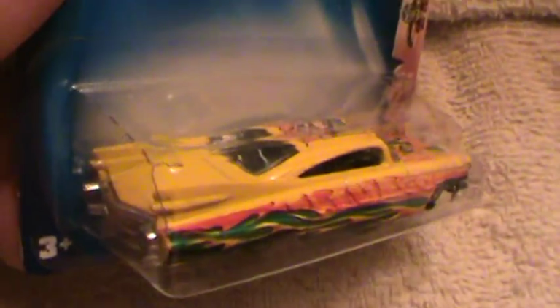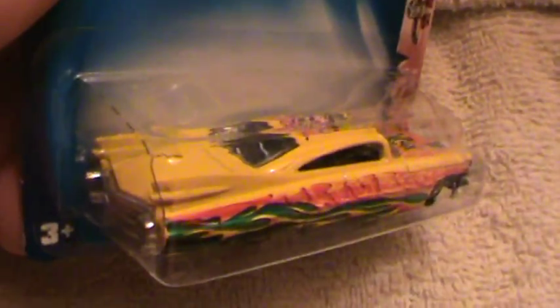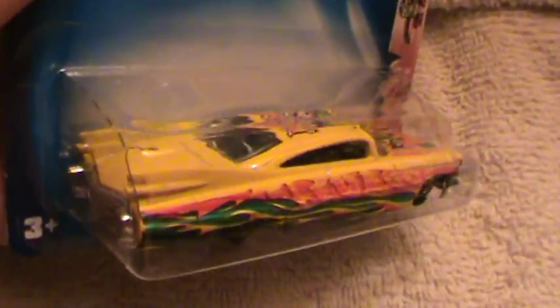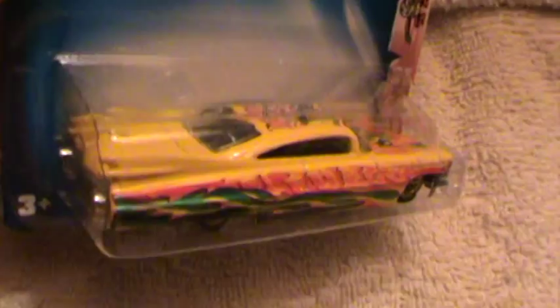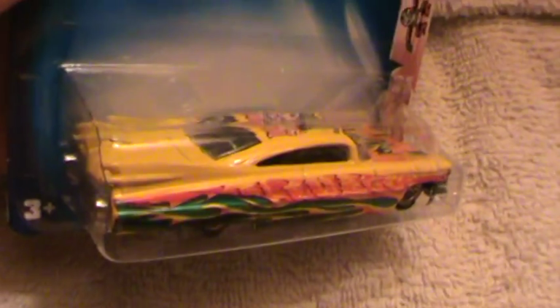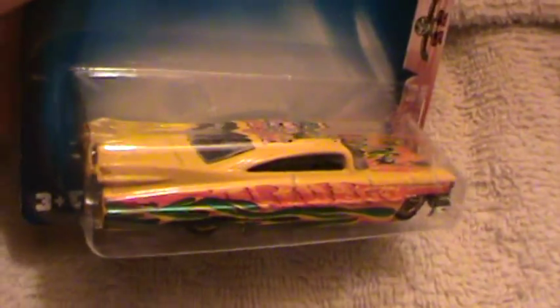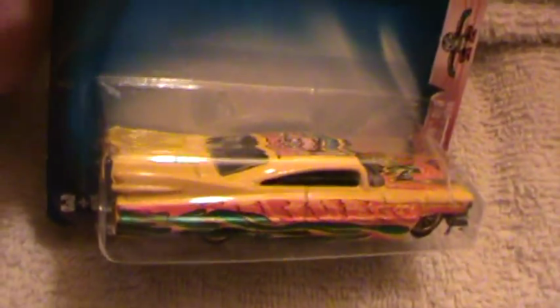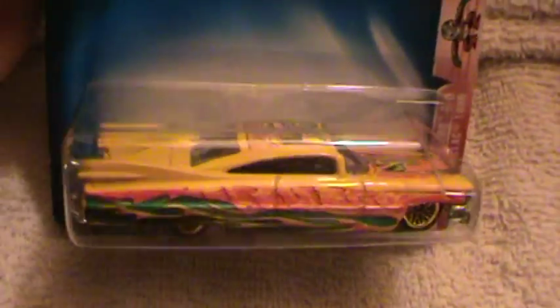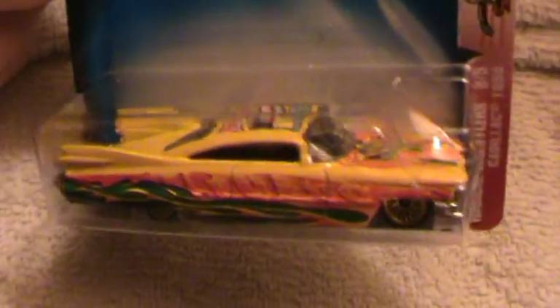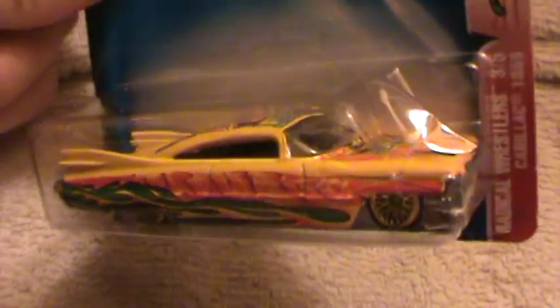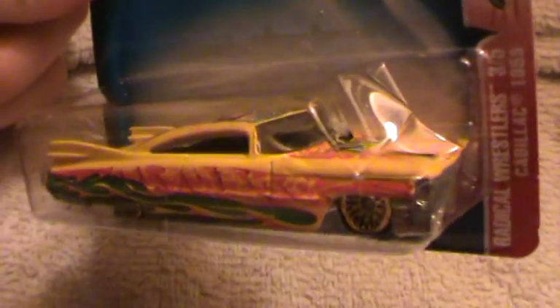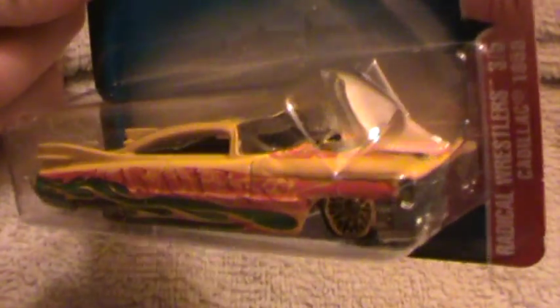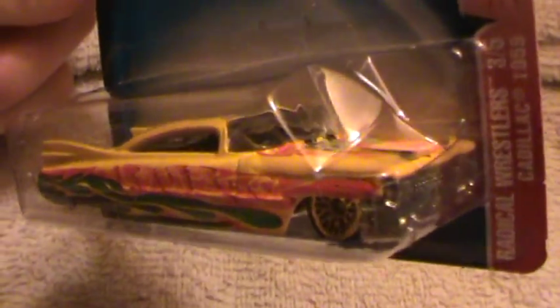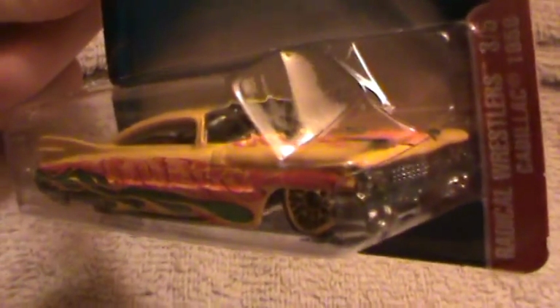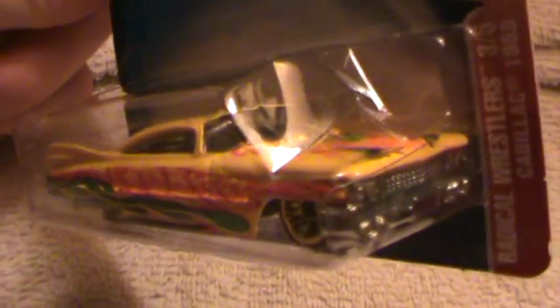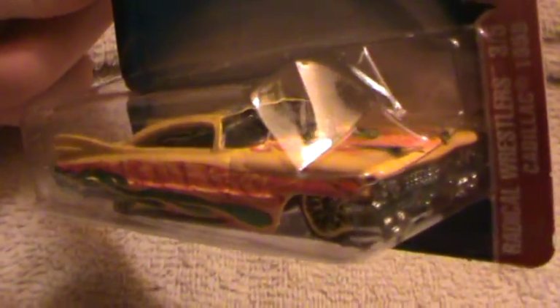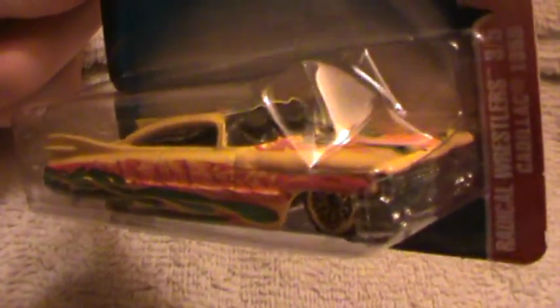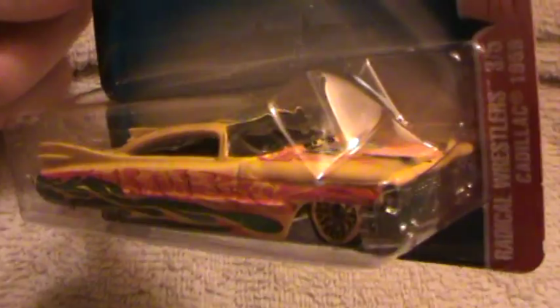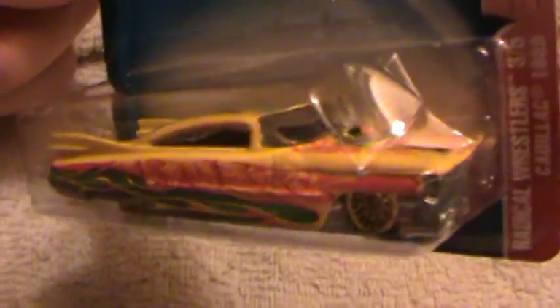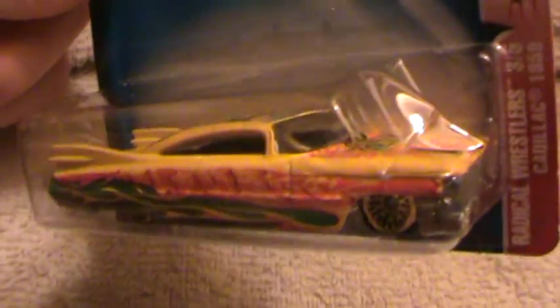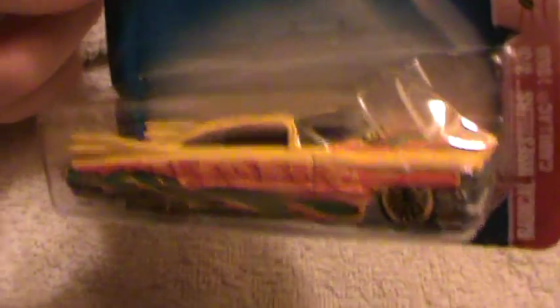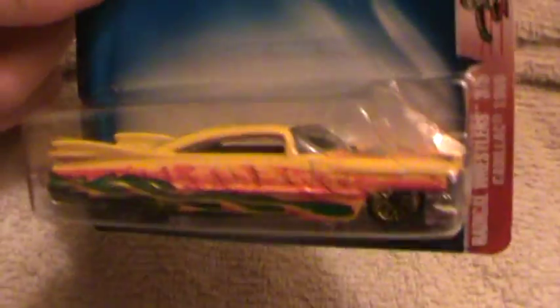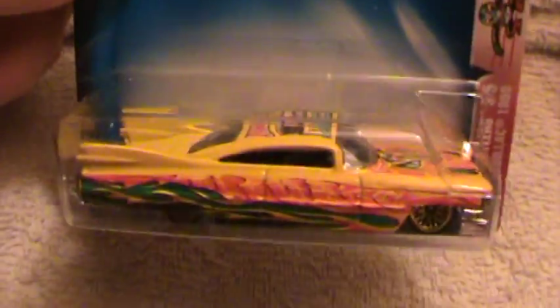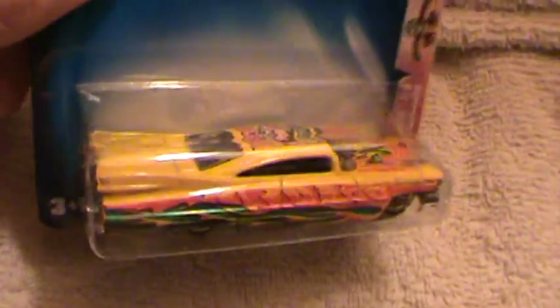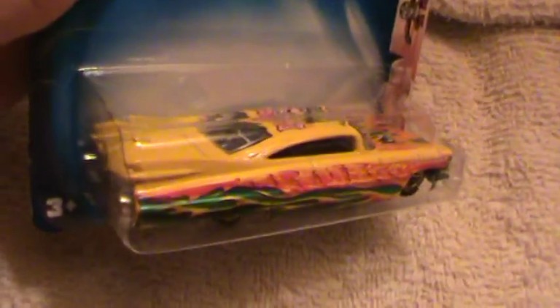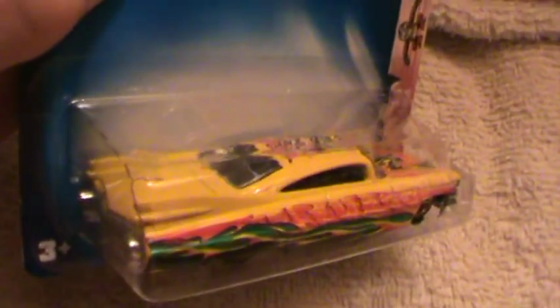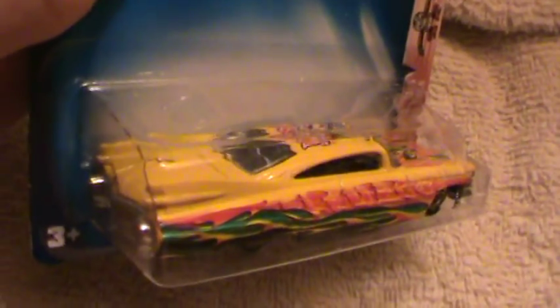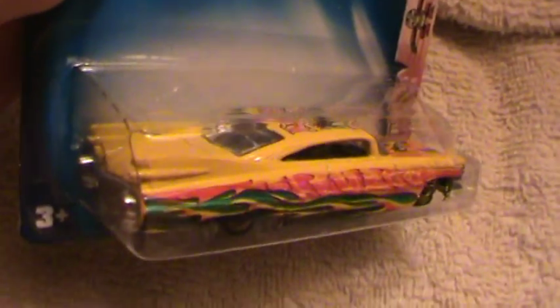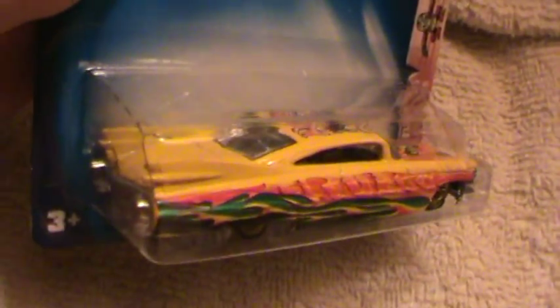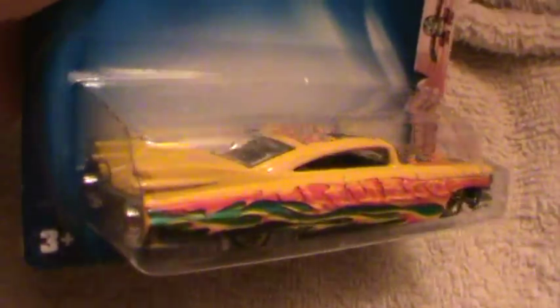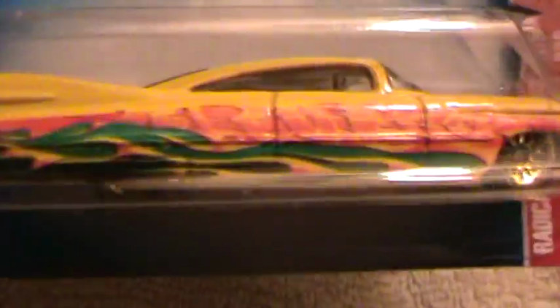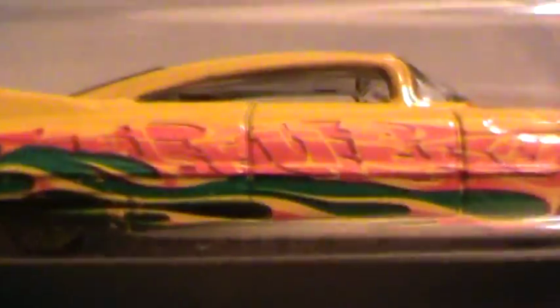Because anything weird or obnoxious is definitely Hot Wheels, and it'll look good no matter what. But if it was a real car, don't even go there. And we're talking about this.